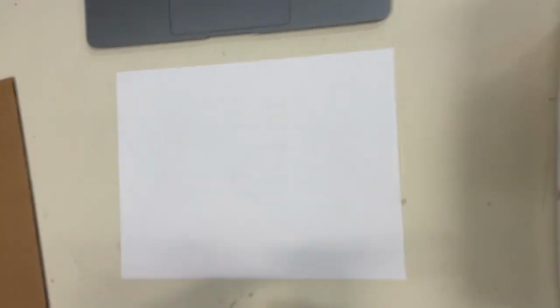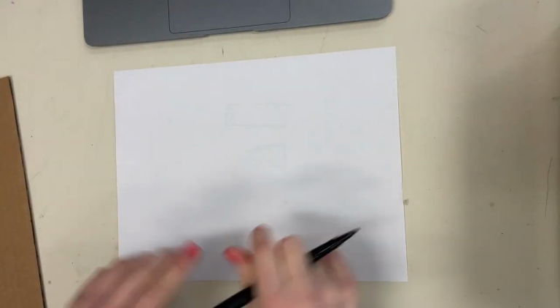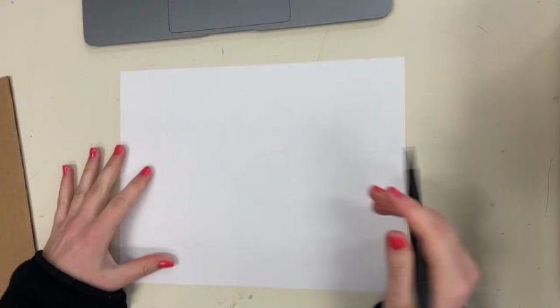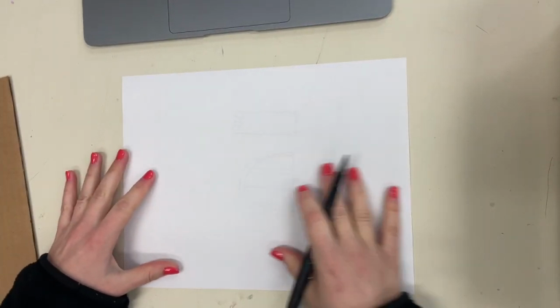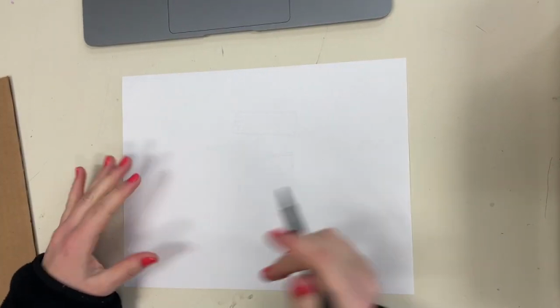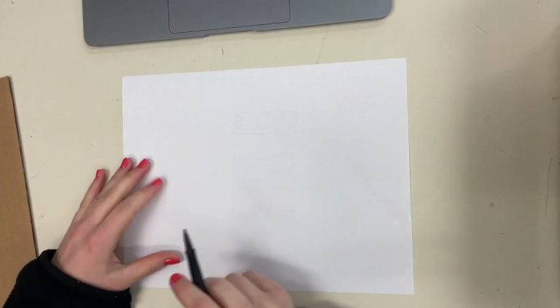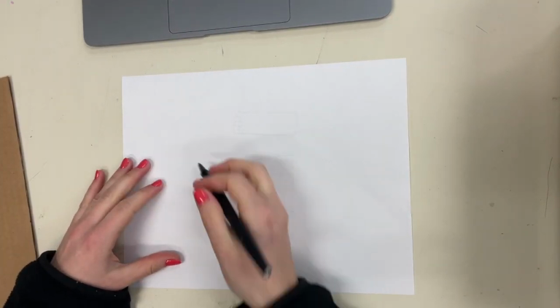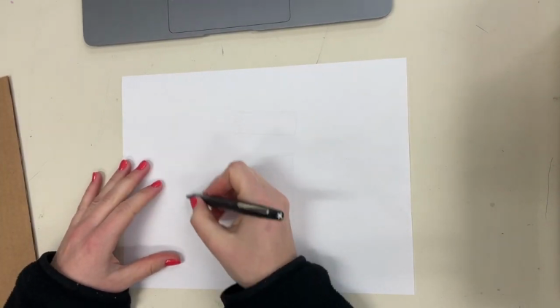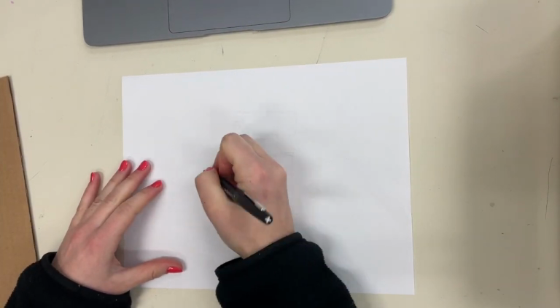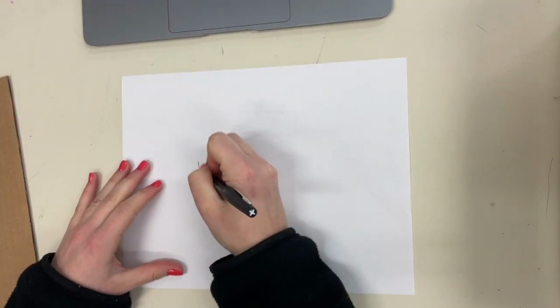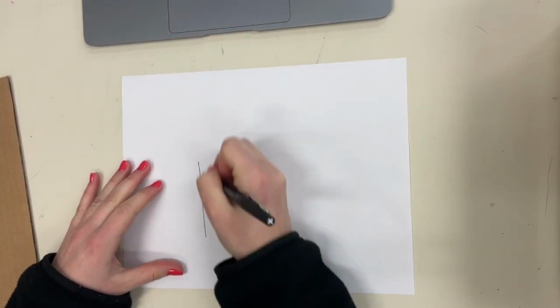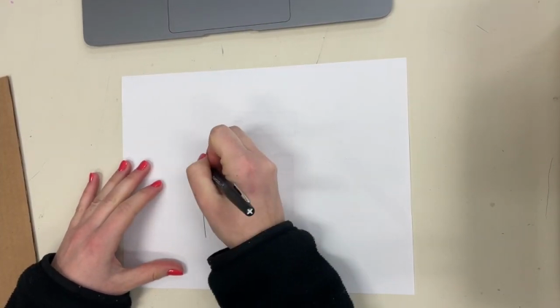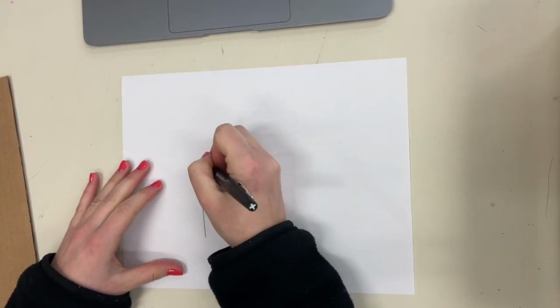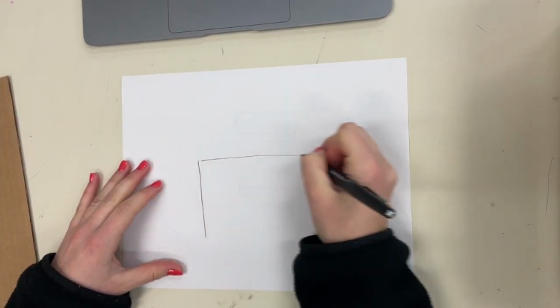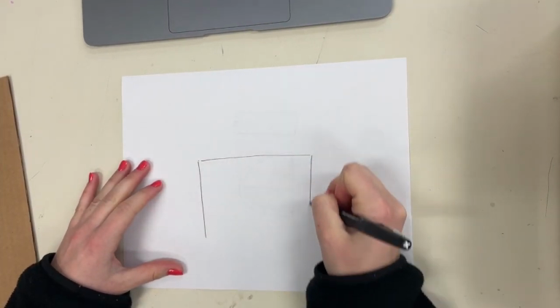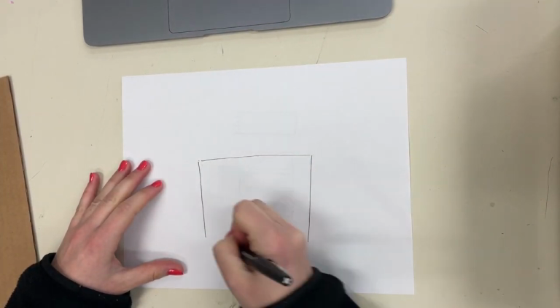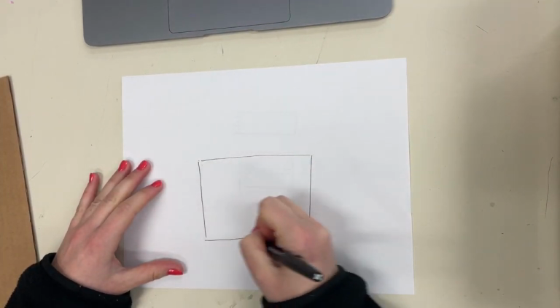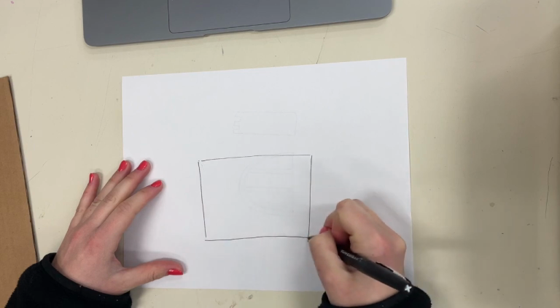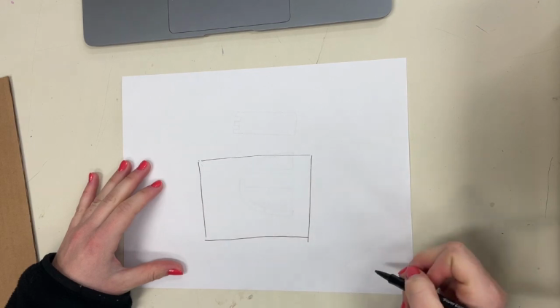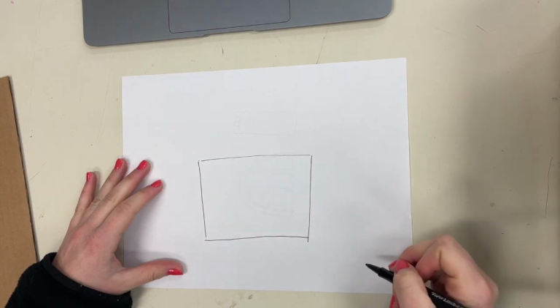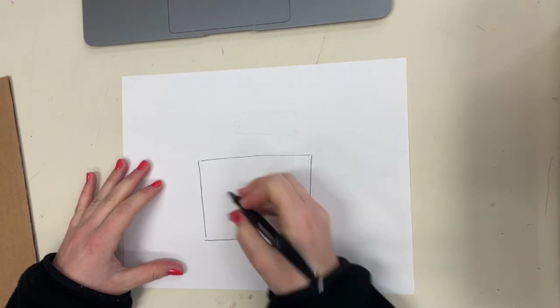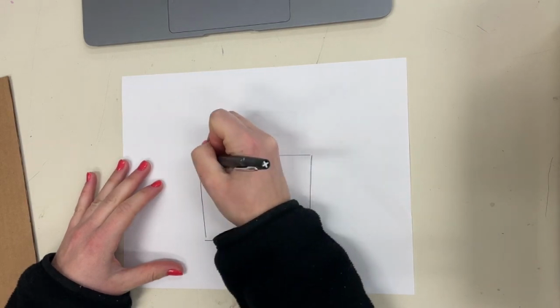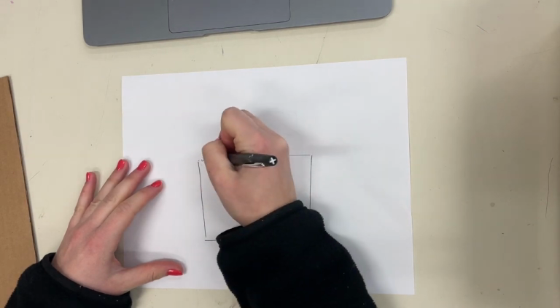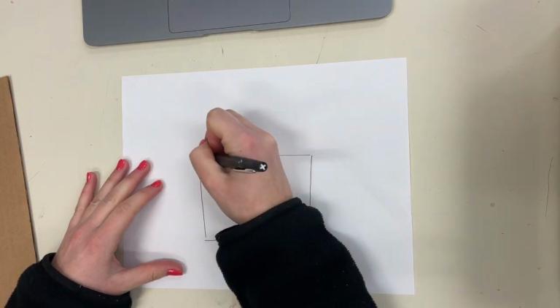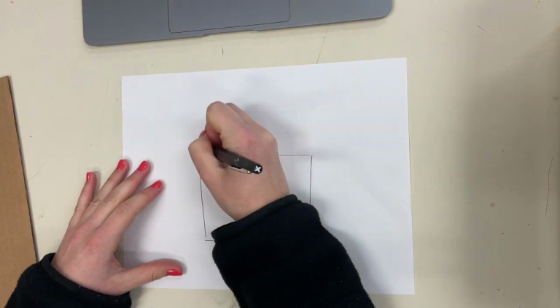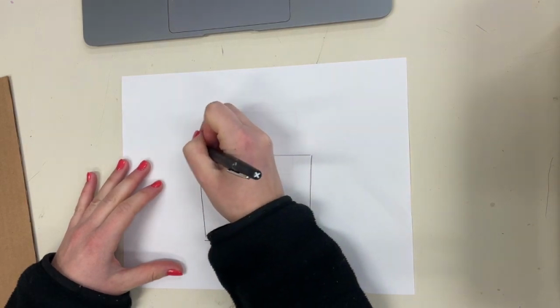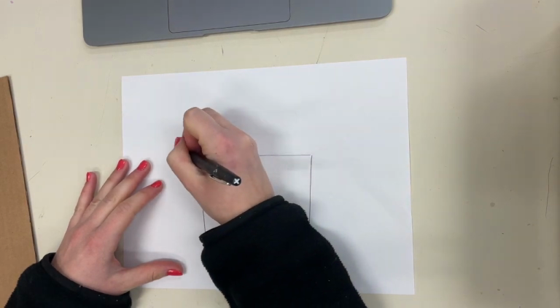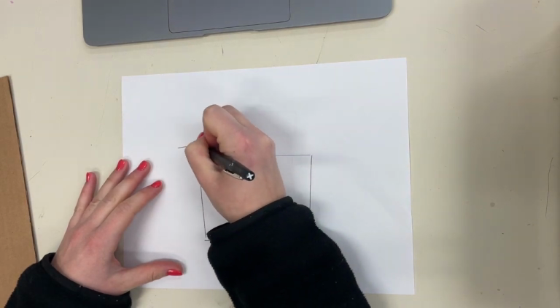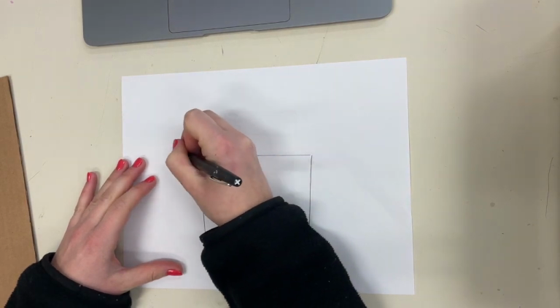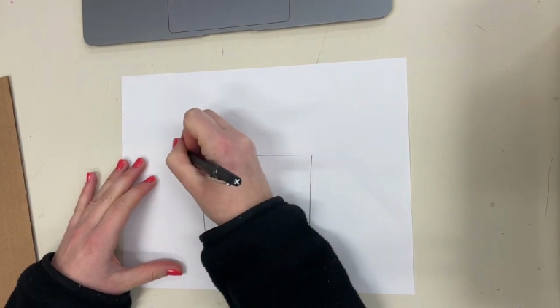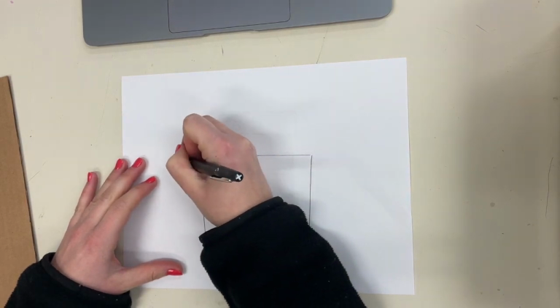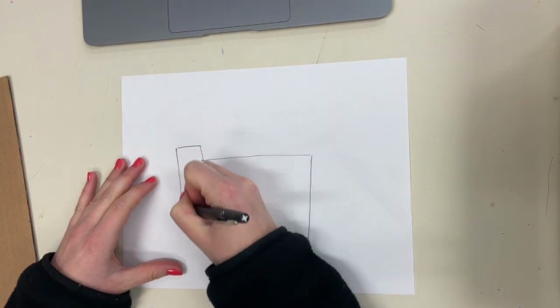Hello artists! Today we are beginning making our cardboard castles. Let's start by sketching out our idea after looking at images for inspiration.